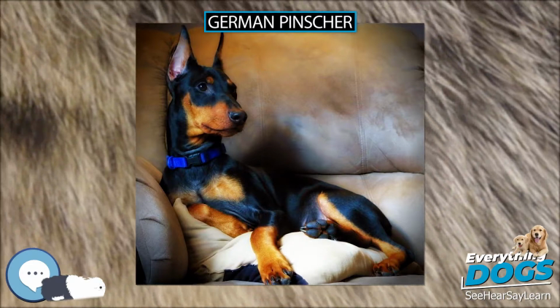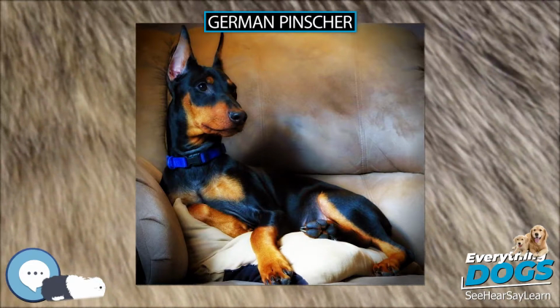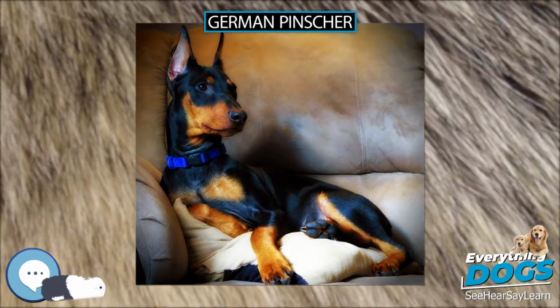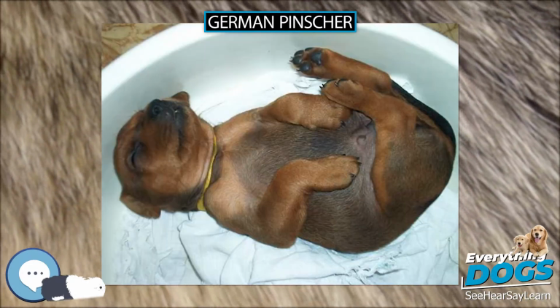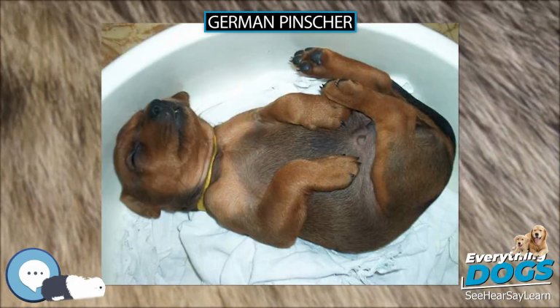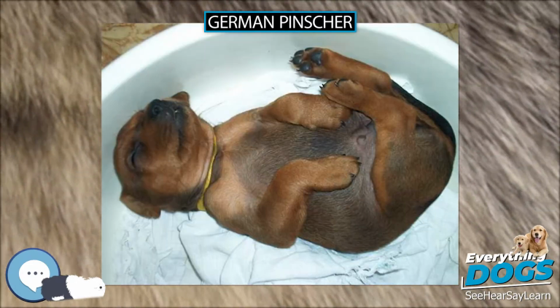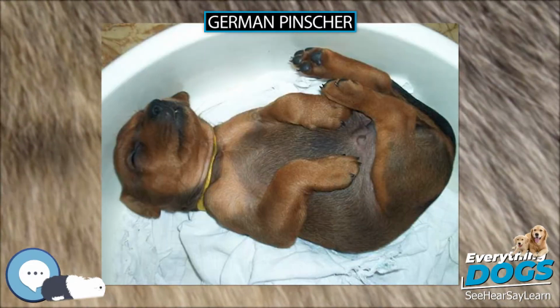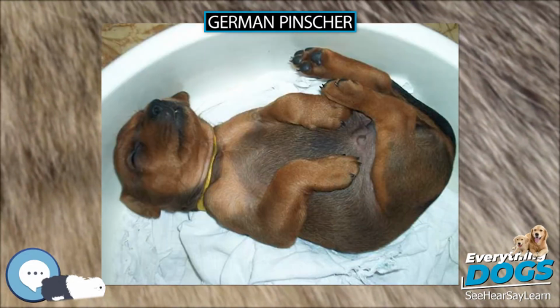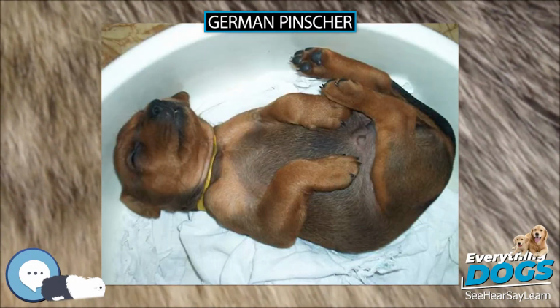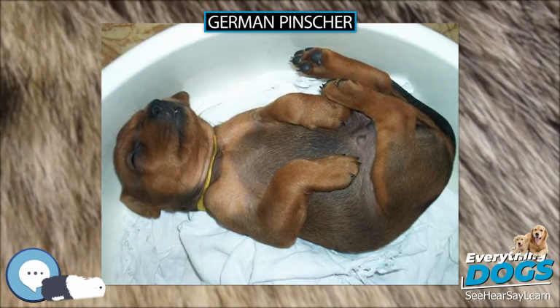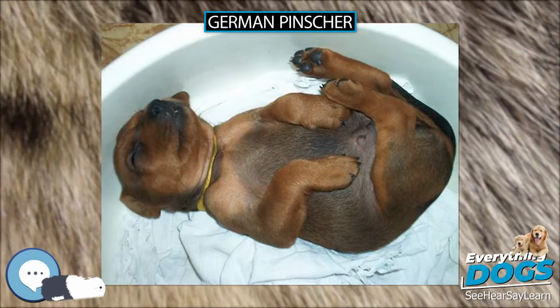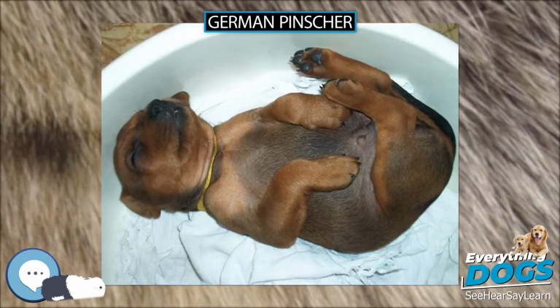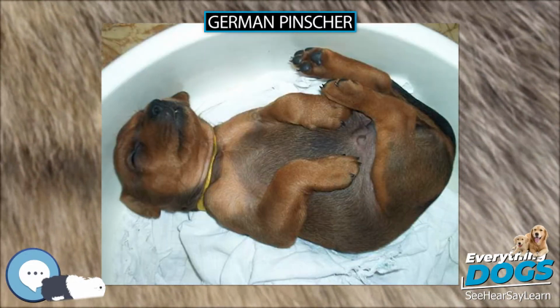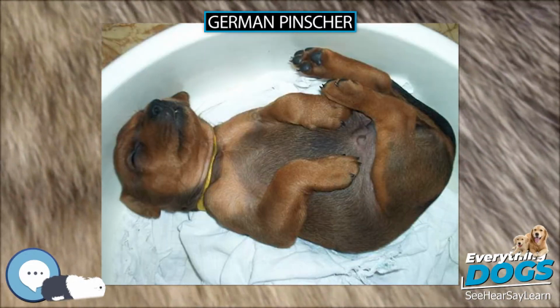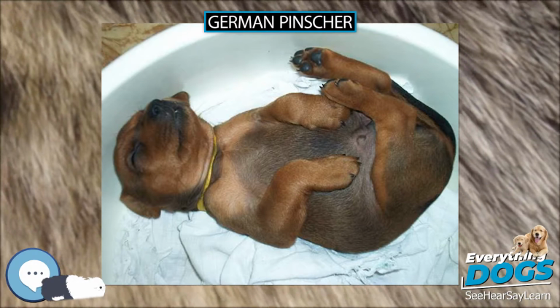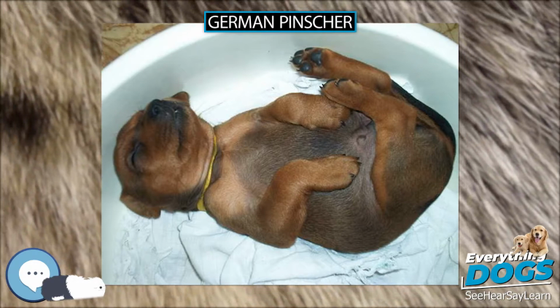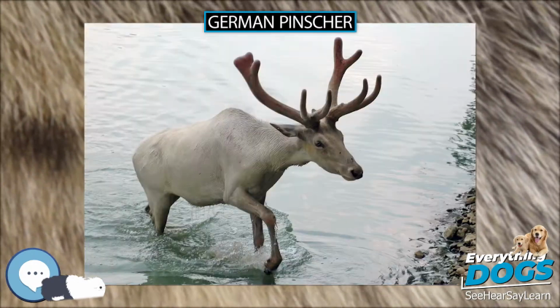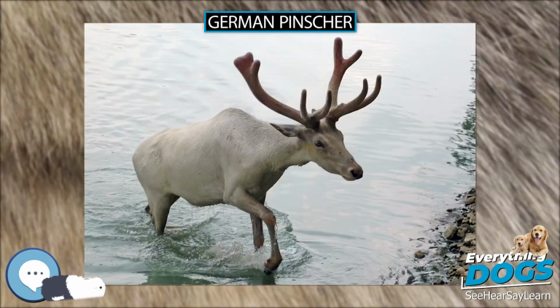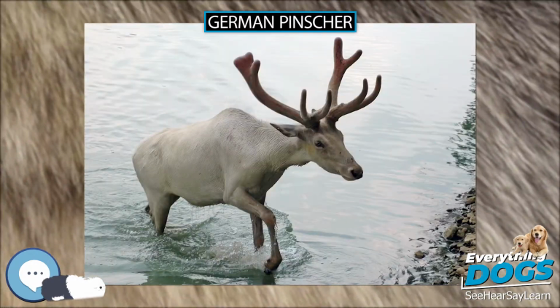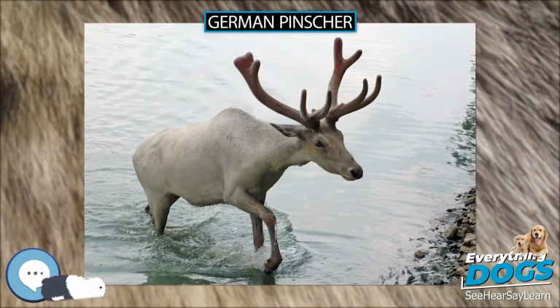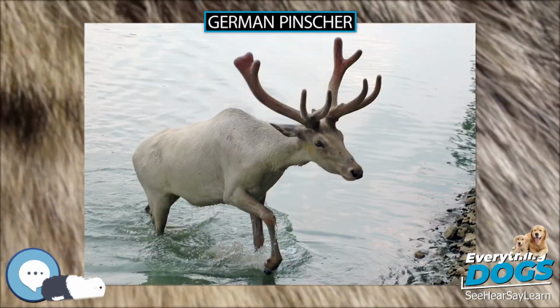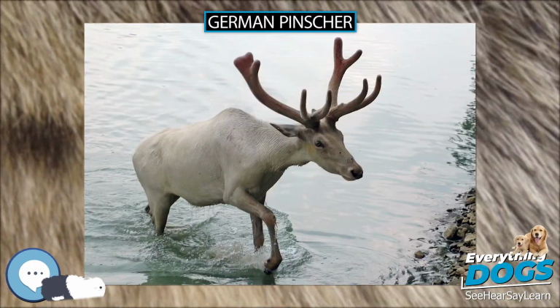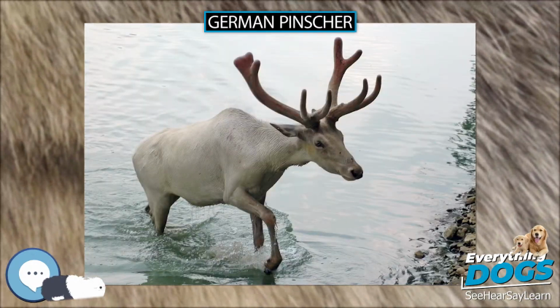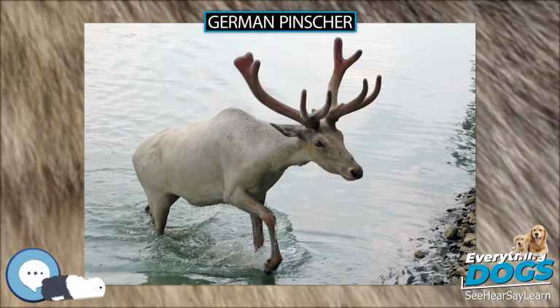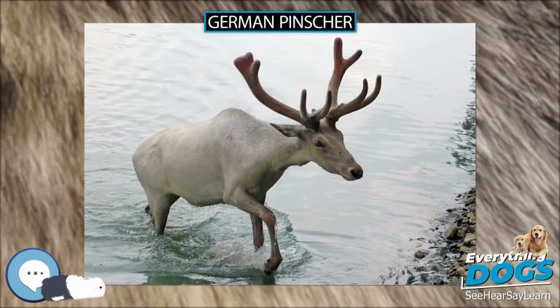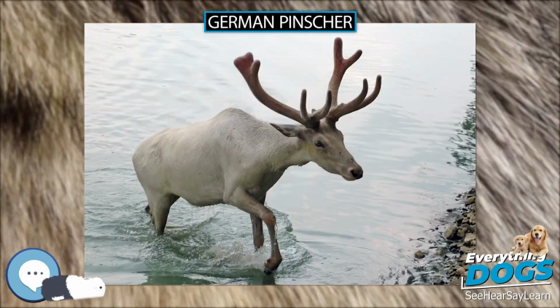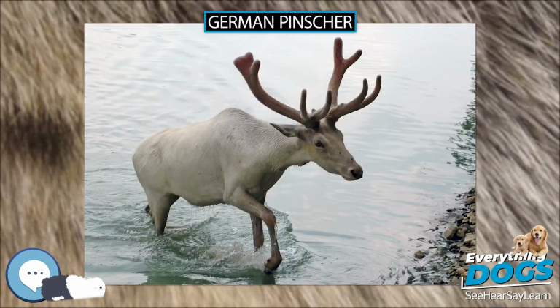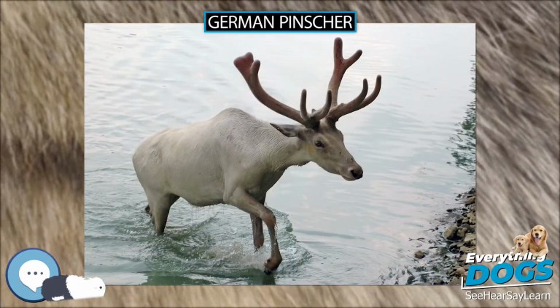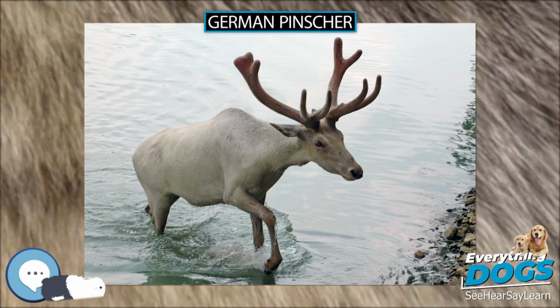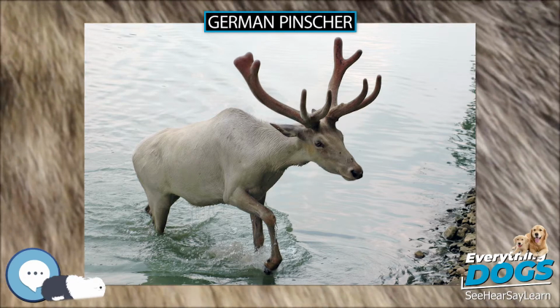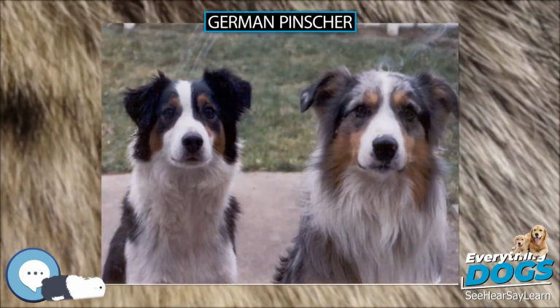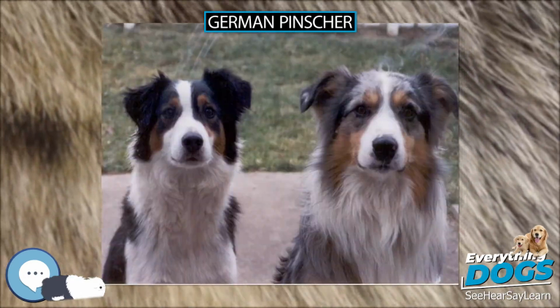There are several now-extinct varieties of the German Pinscher. Some of these may have recently been reformed from the German Pinscher and marketed as rare breeds for those seeking unique pets.